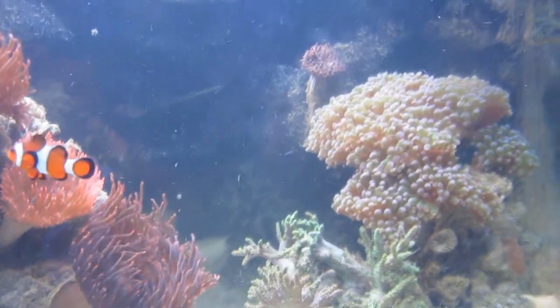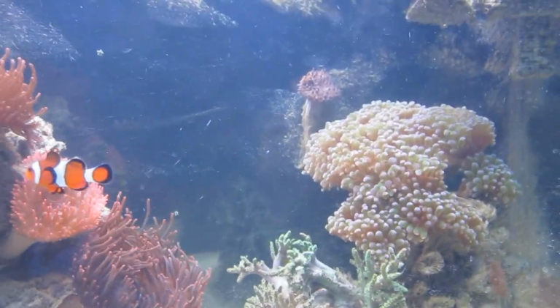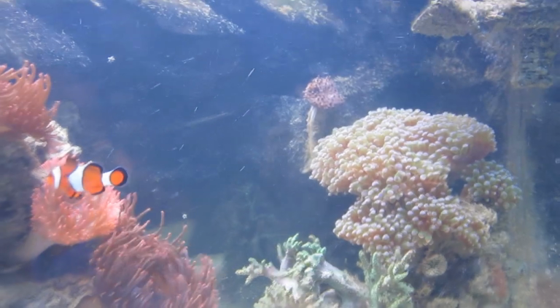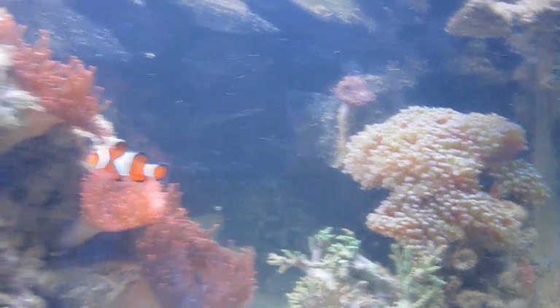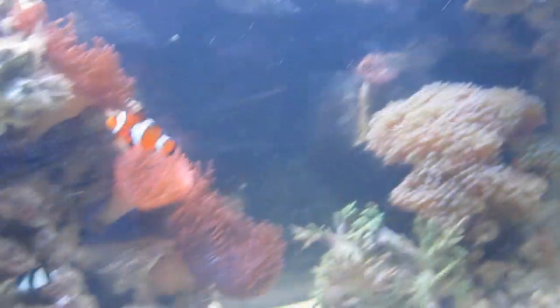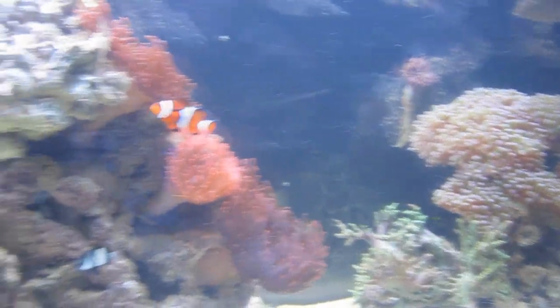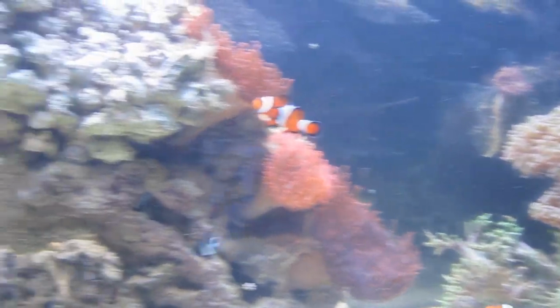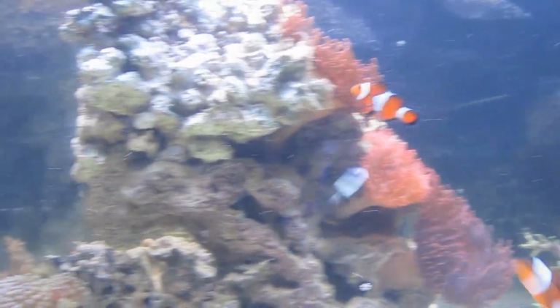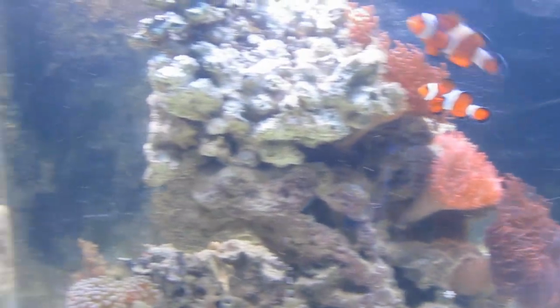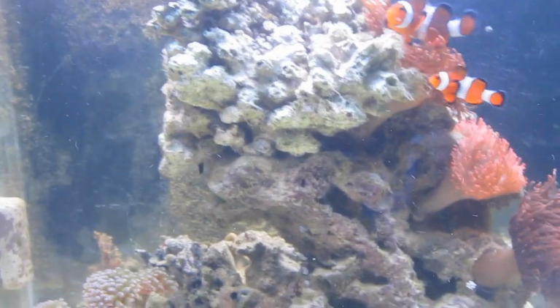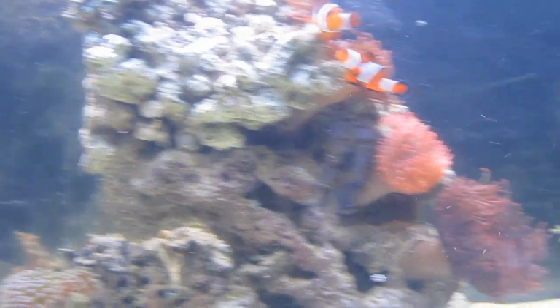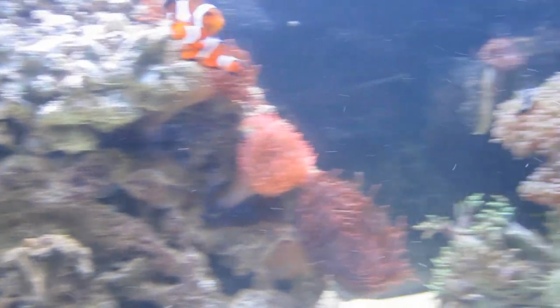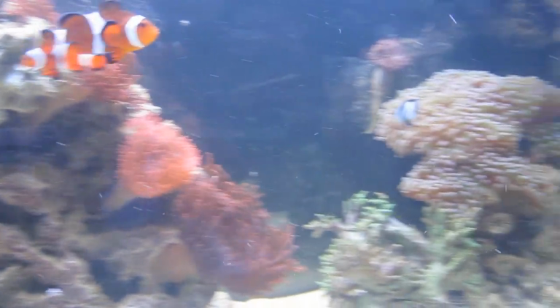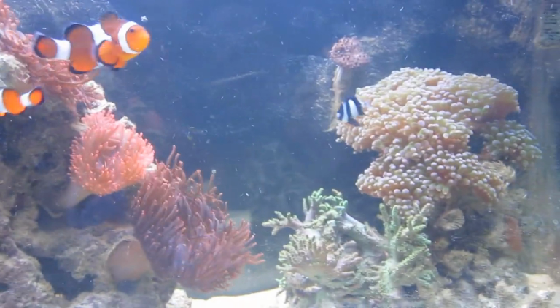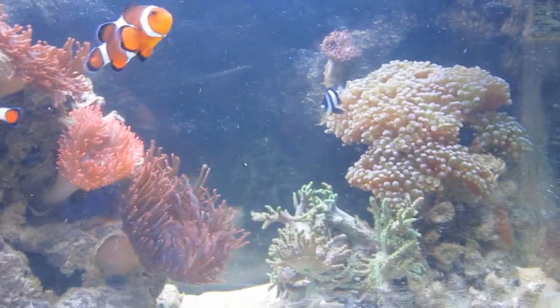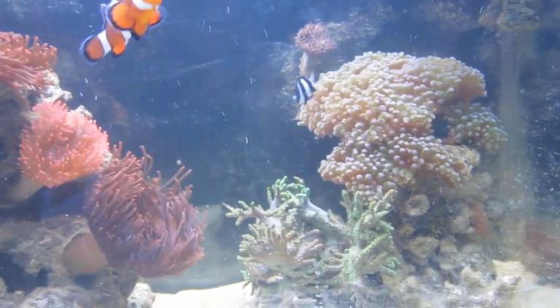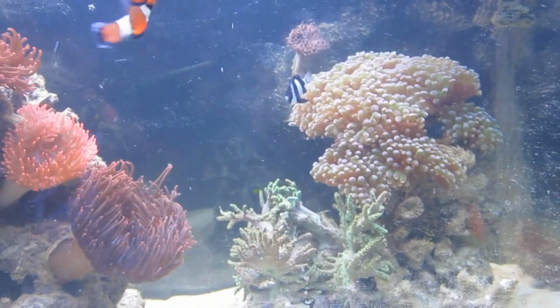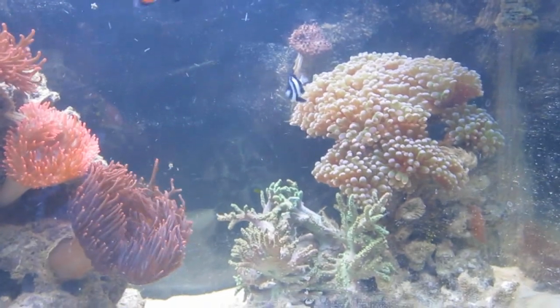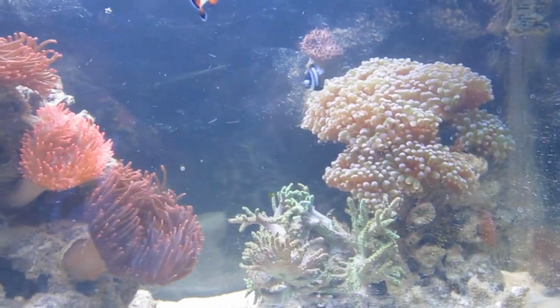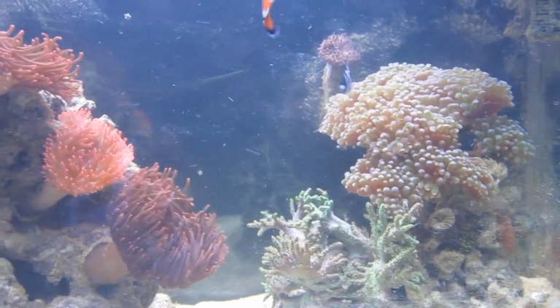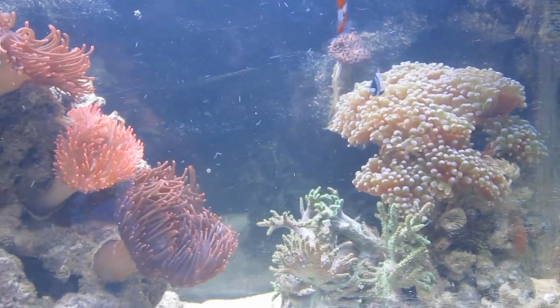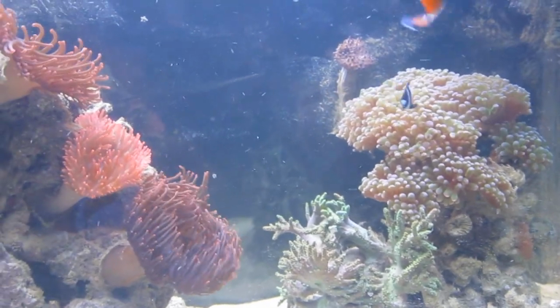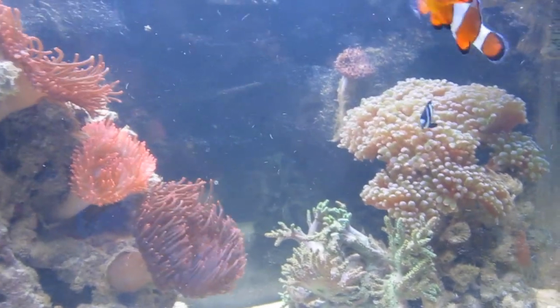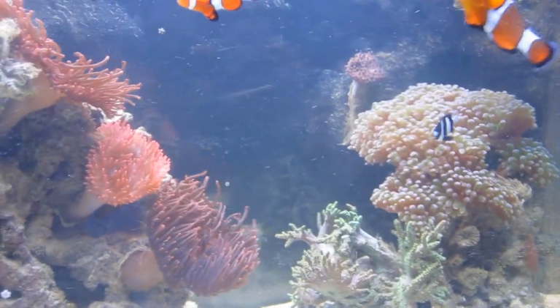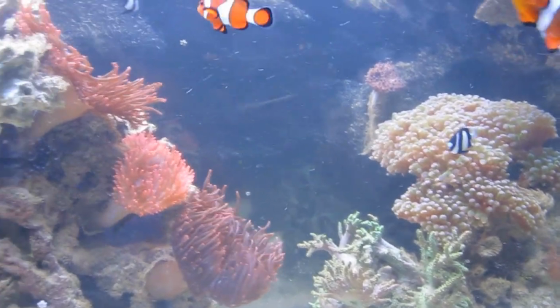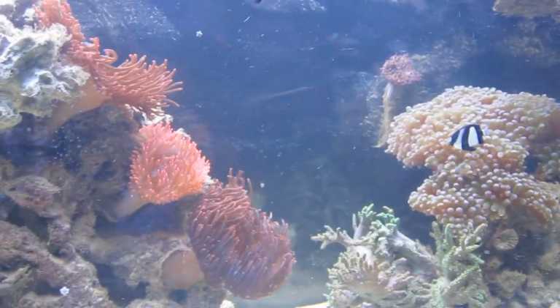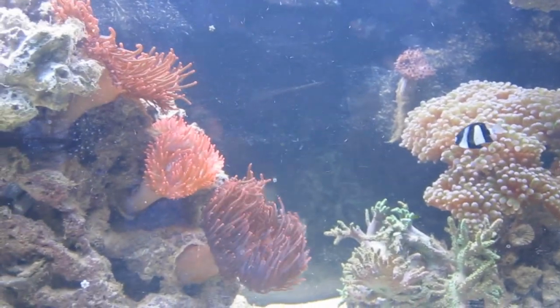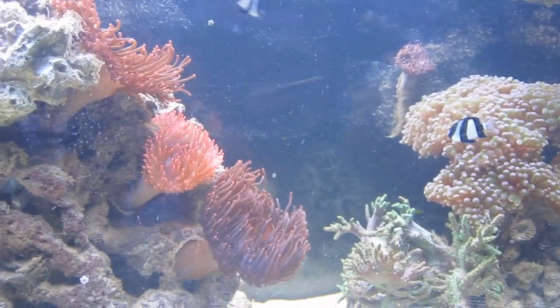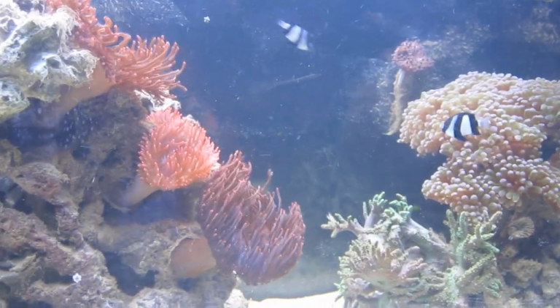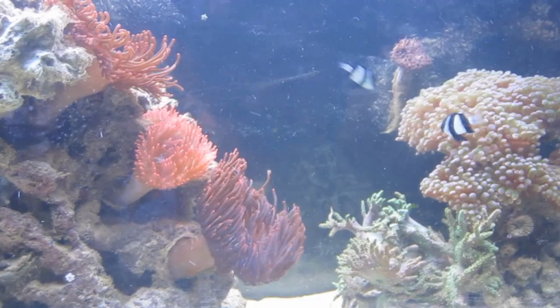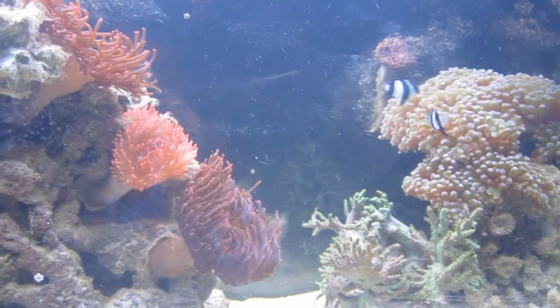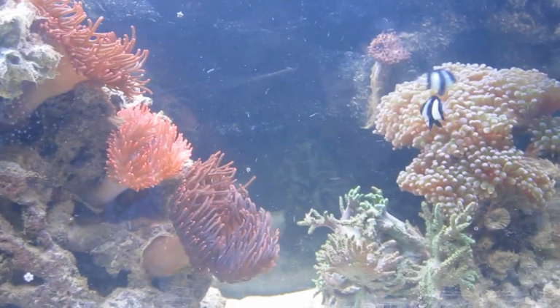Right now I'm a little concerned because with all the Majano Anemone gone, I'm not sure what he's eating, and he's not taking flake food. So I might have to start feeding live blackworms or something.